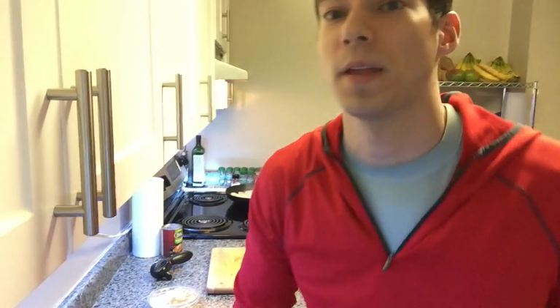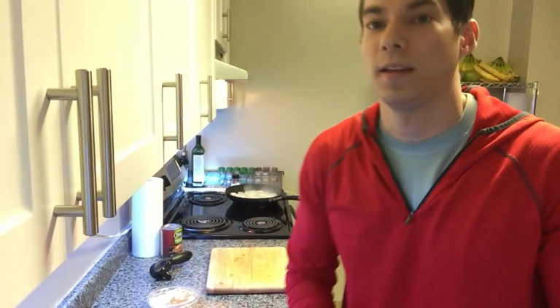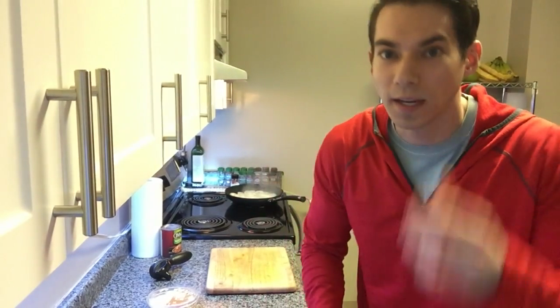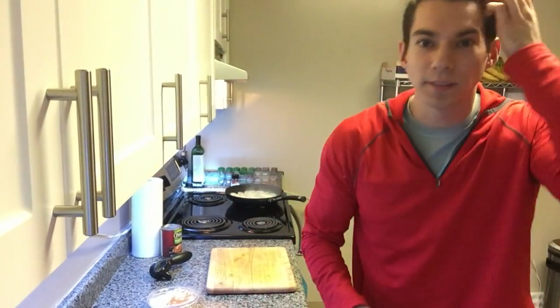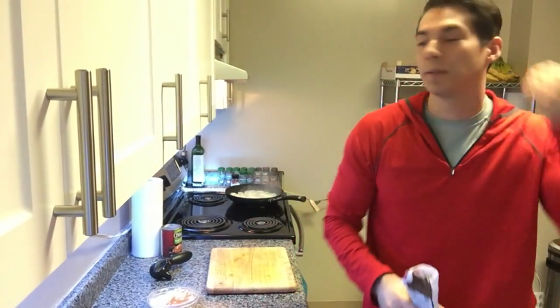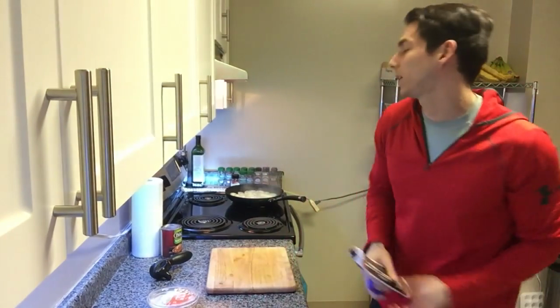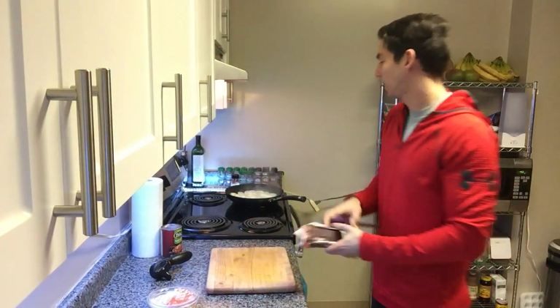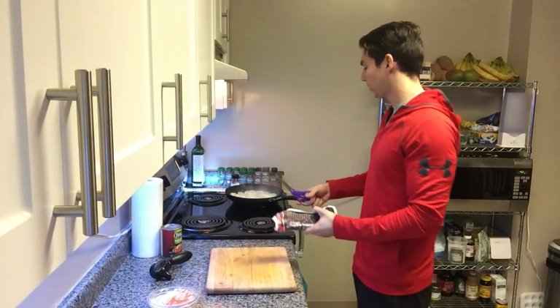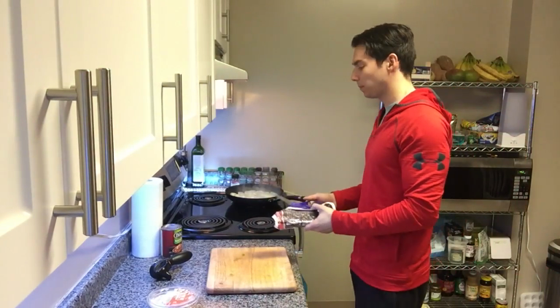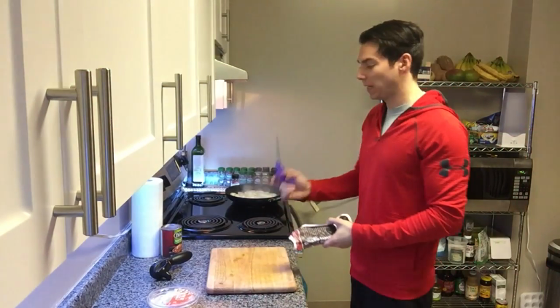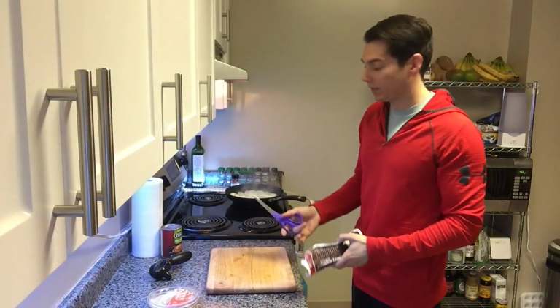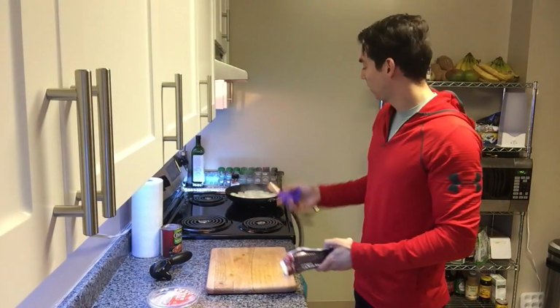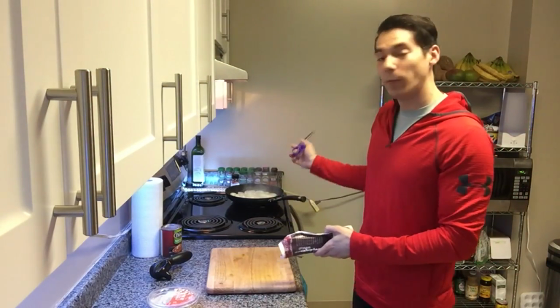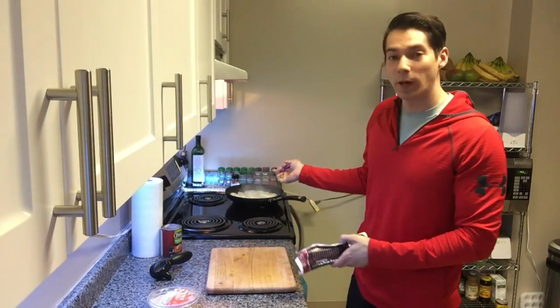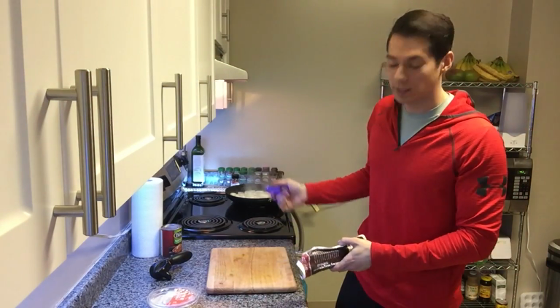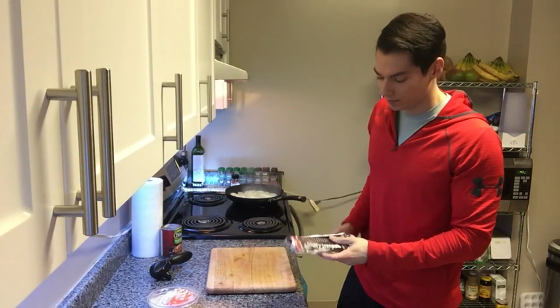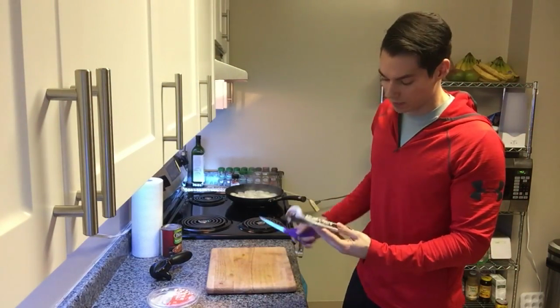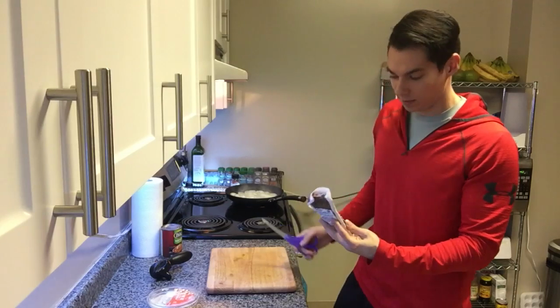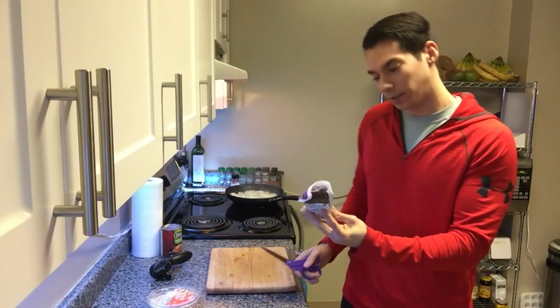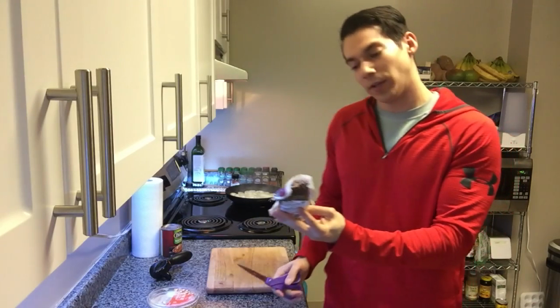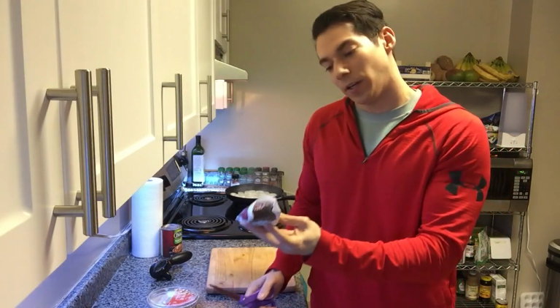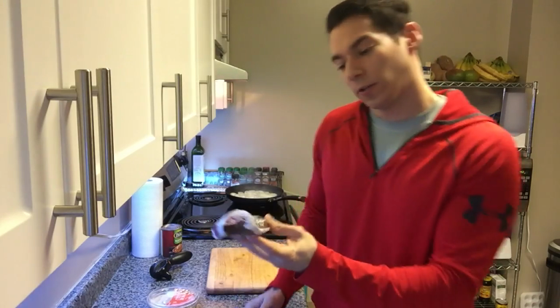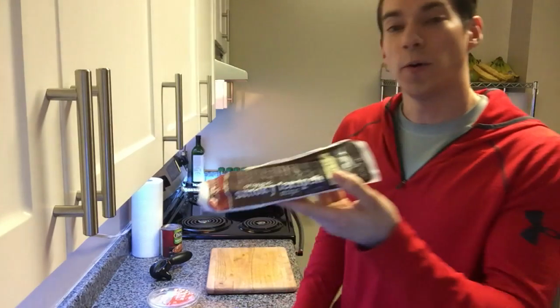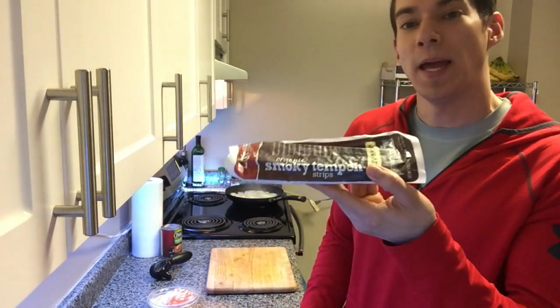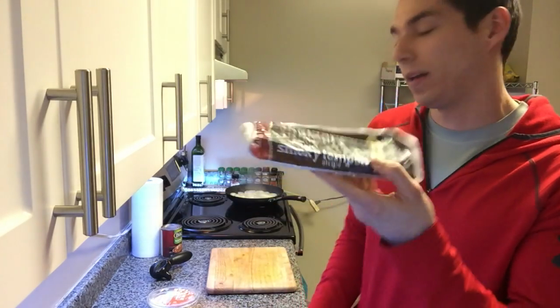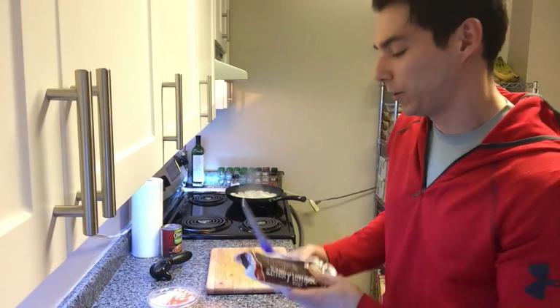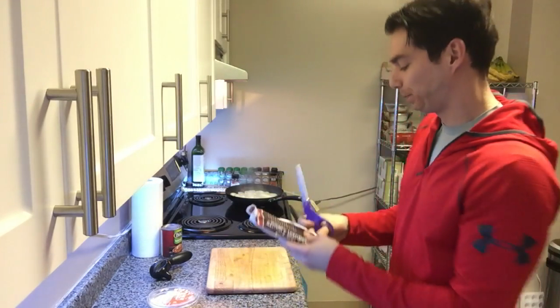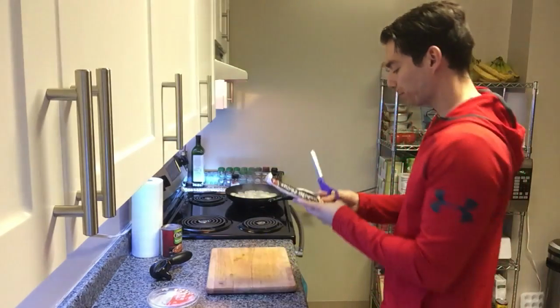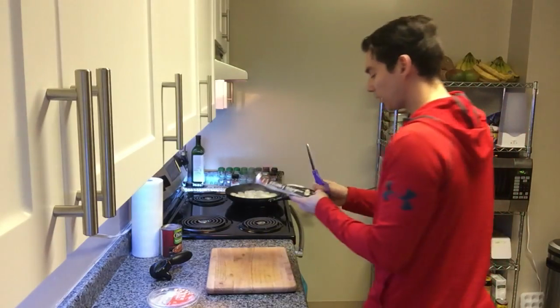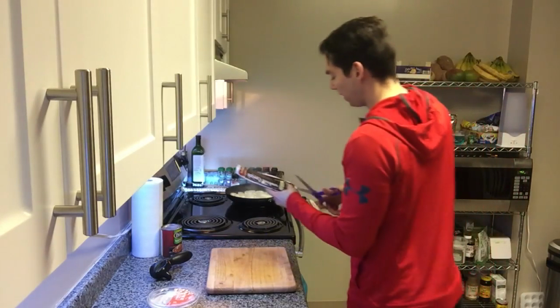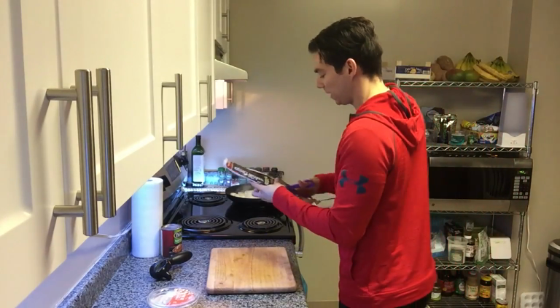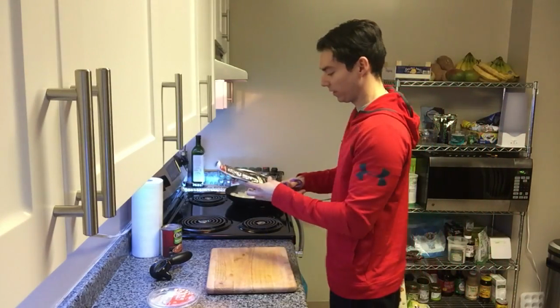Hey guys, how's it going? Making some baked beans with caramelized onions. I'm going to add a little smoky tempeh to it for a bacon flavor.